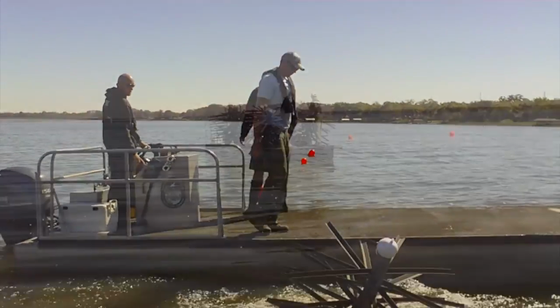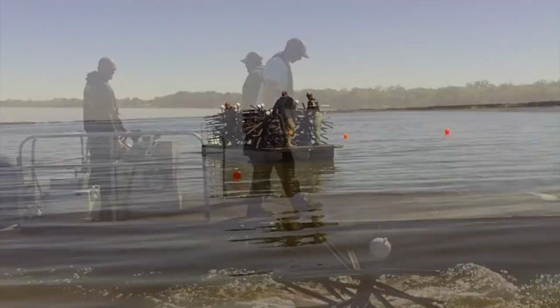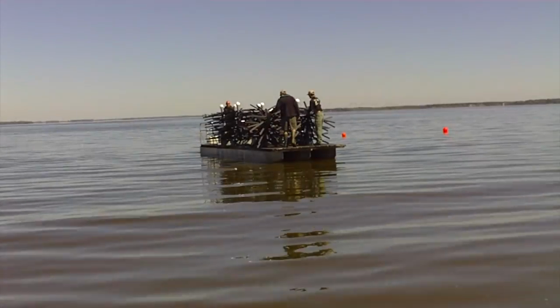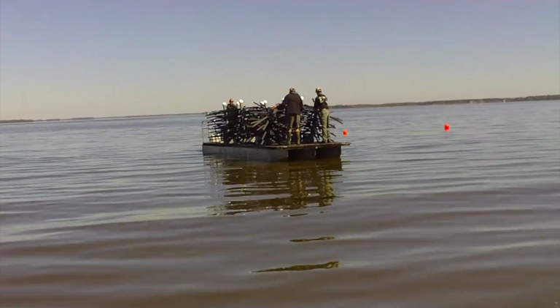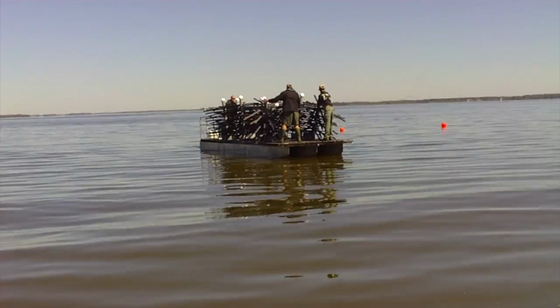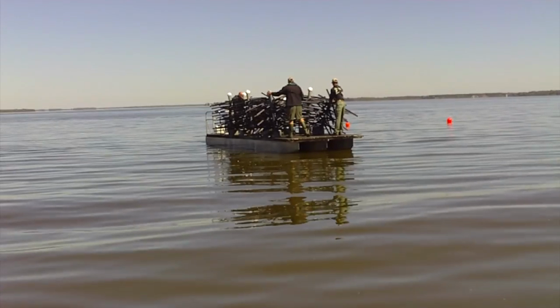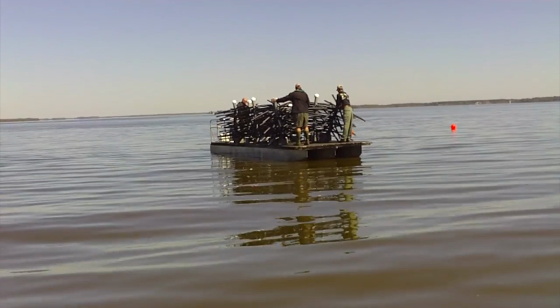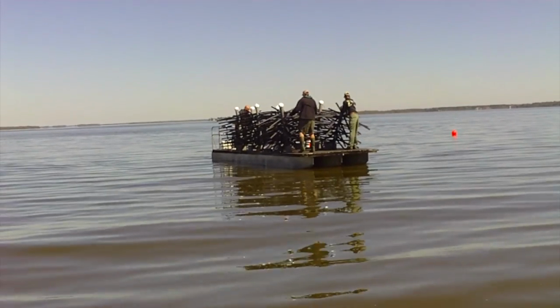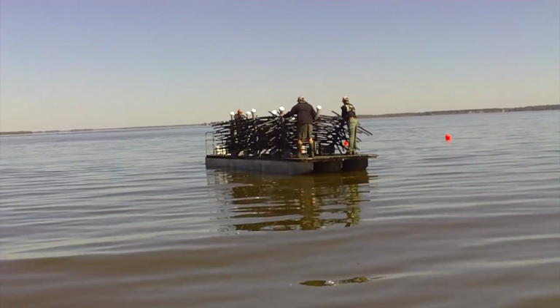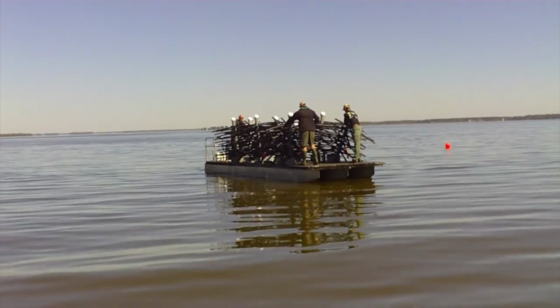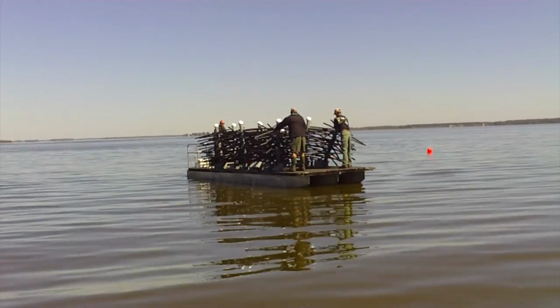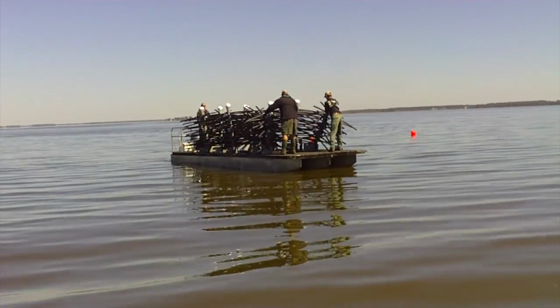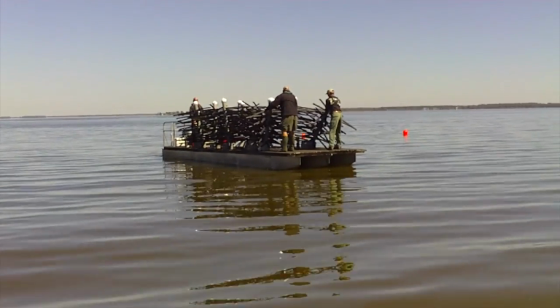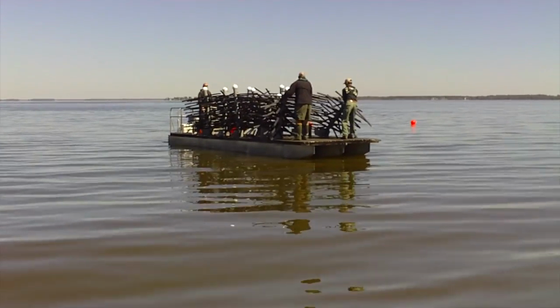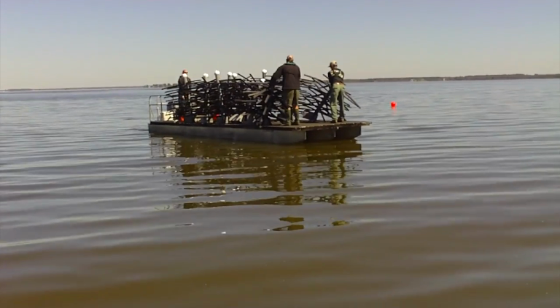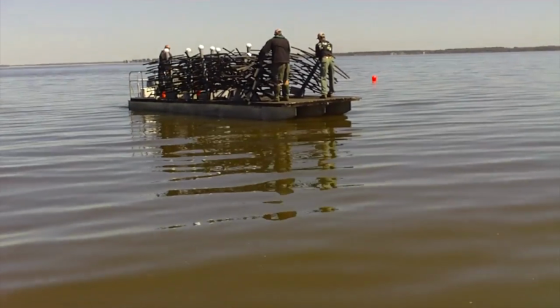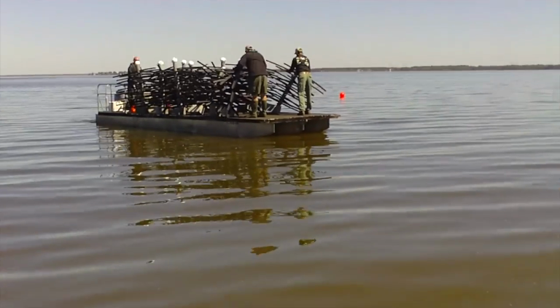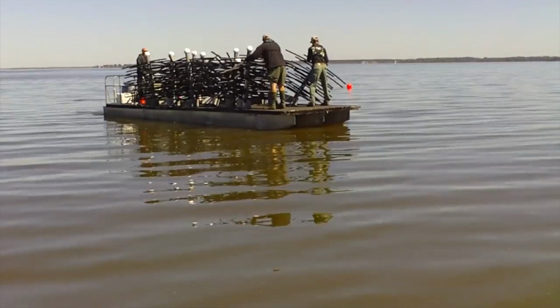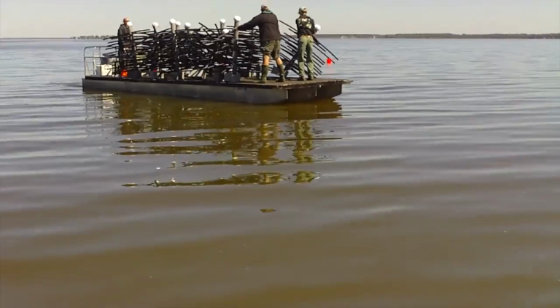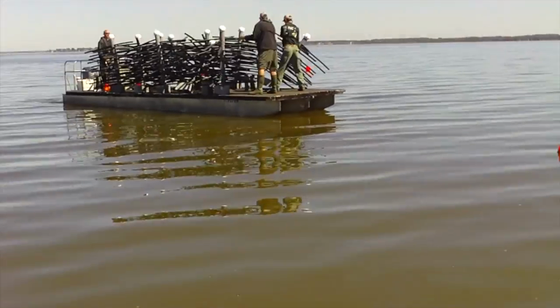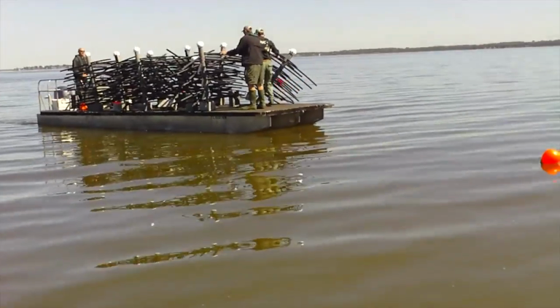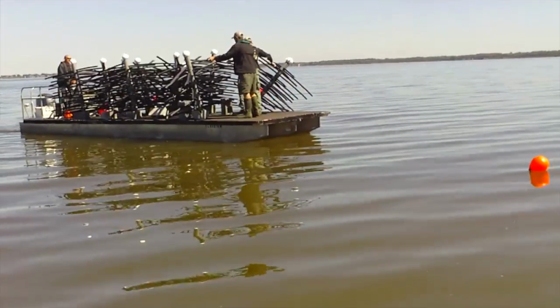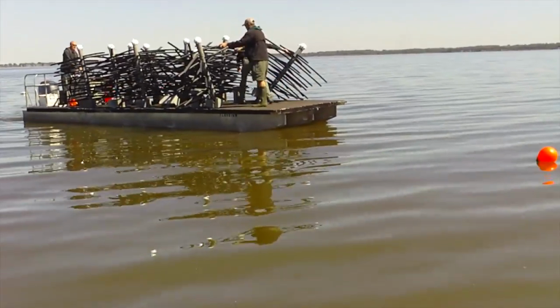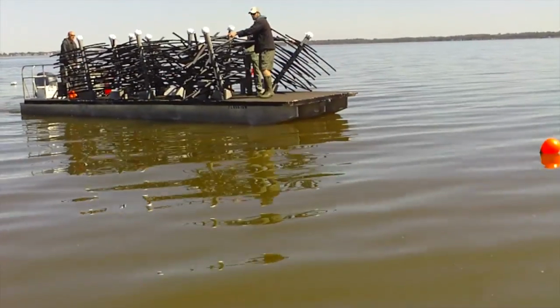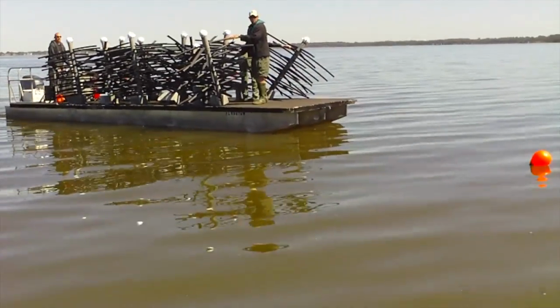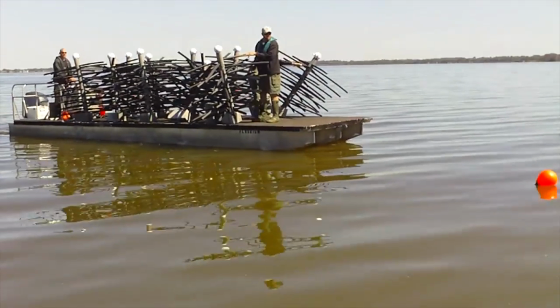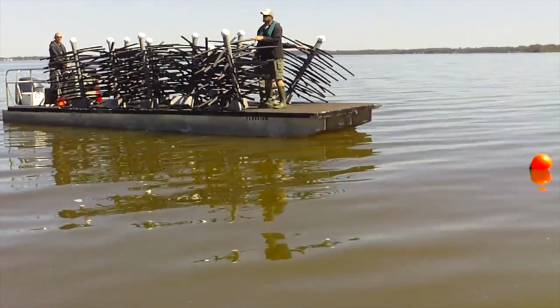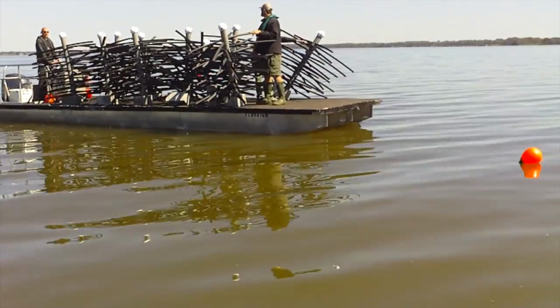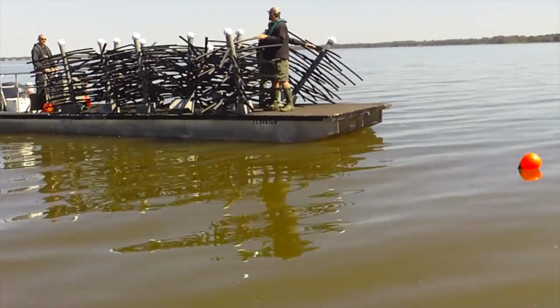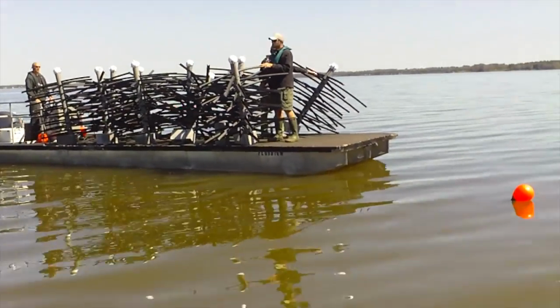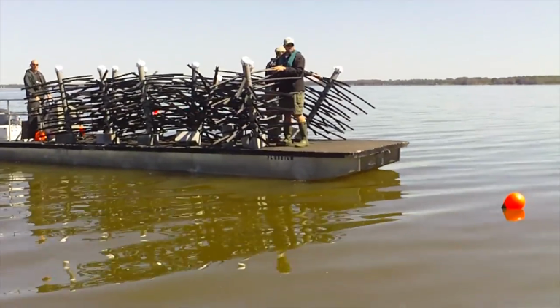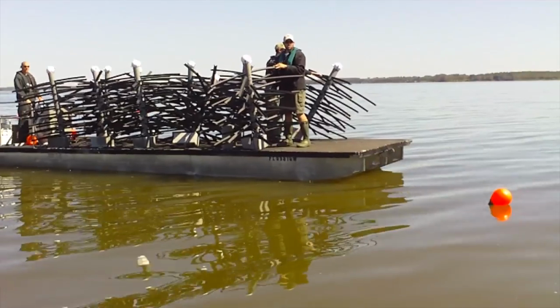The eighteen fish attractor locations on Lake Griffin are marked with the standard fish attractor buoys. This is the largest deployment of artificial fish attractors in one lake in the state of Florida.